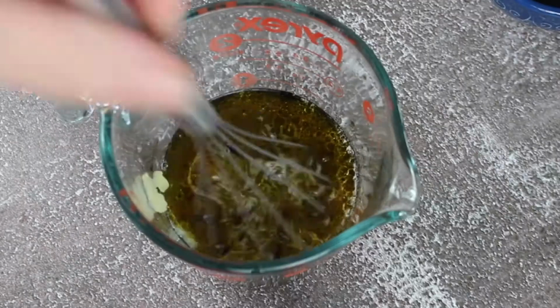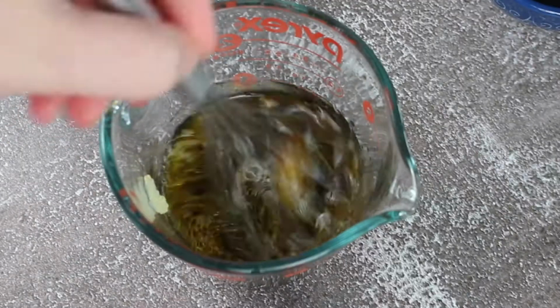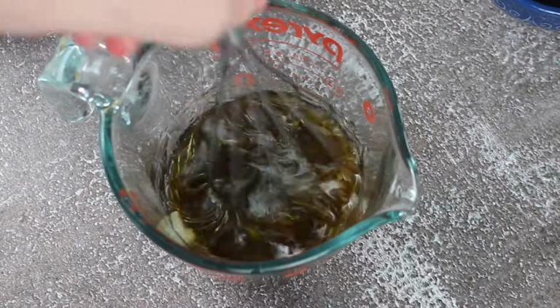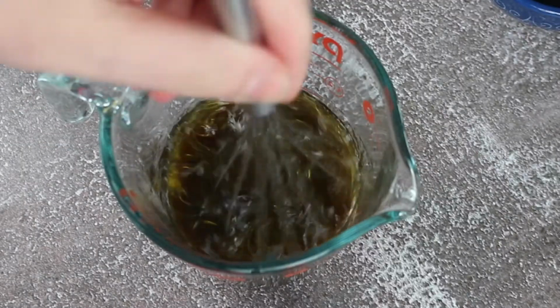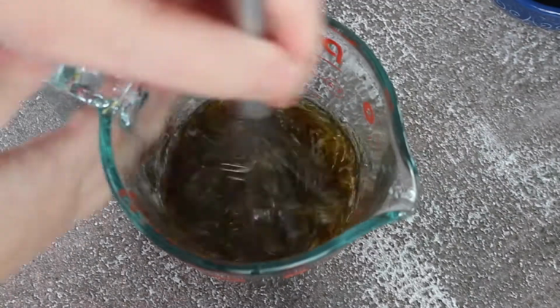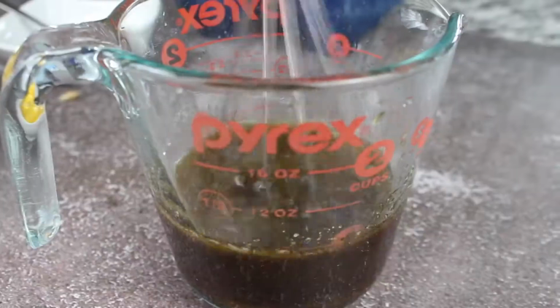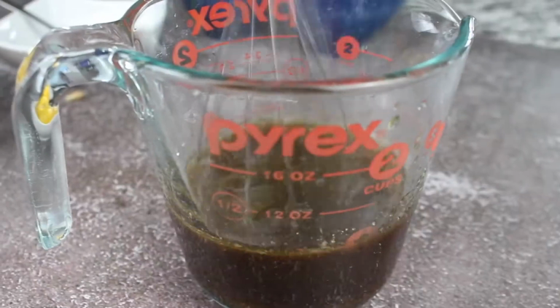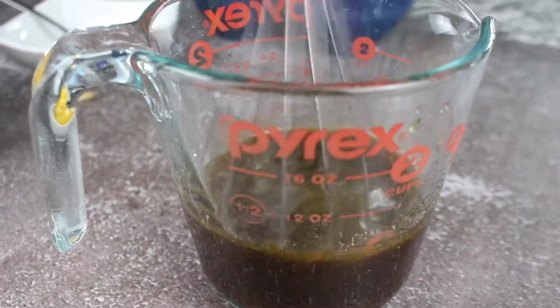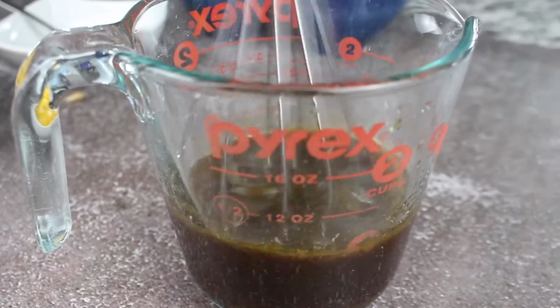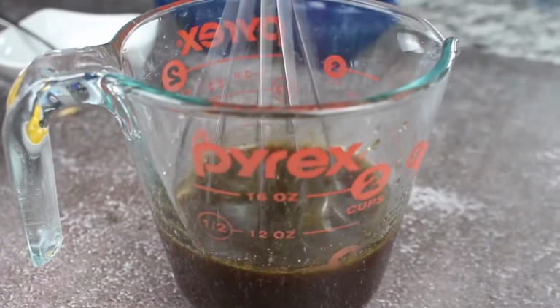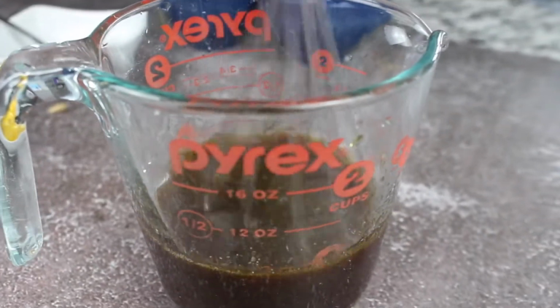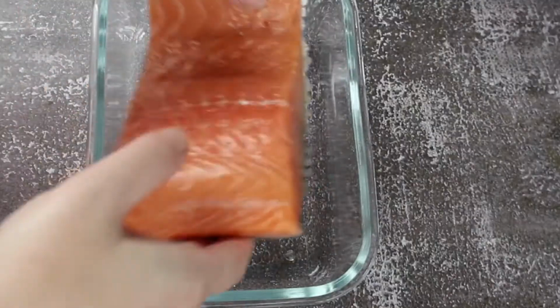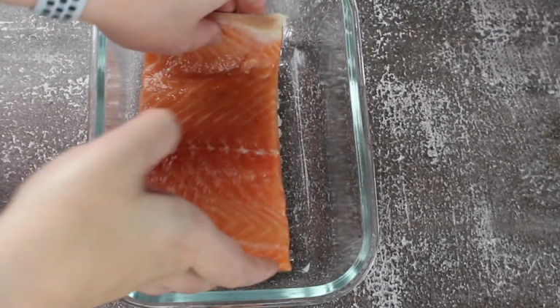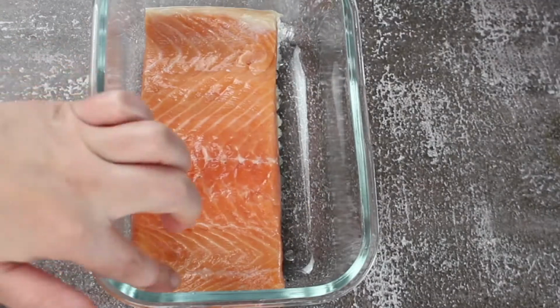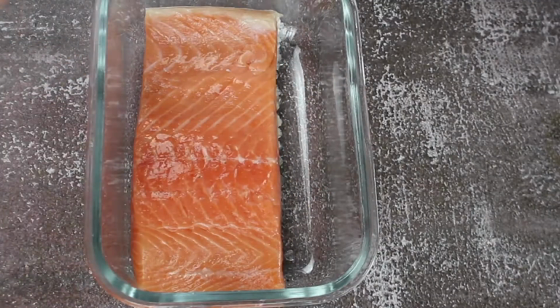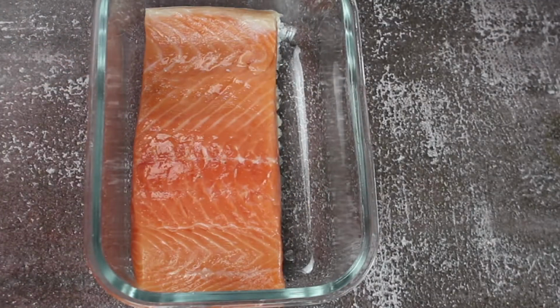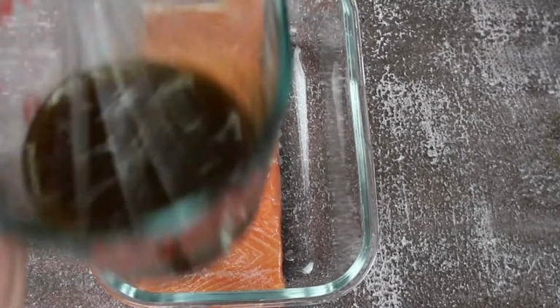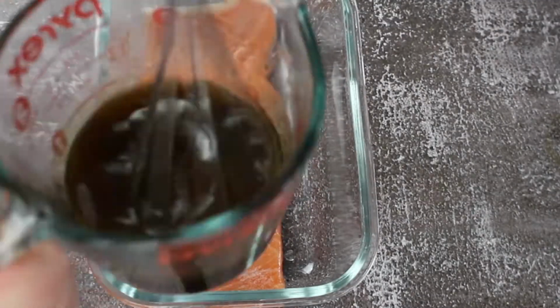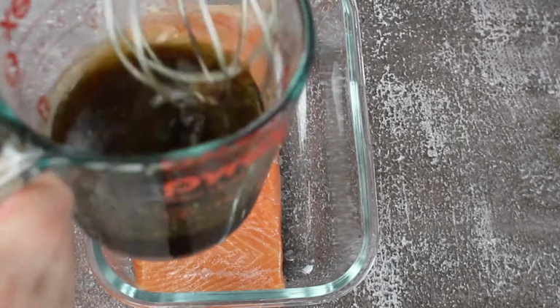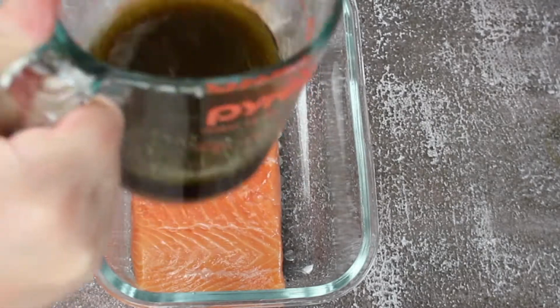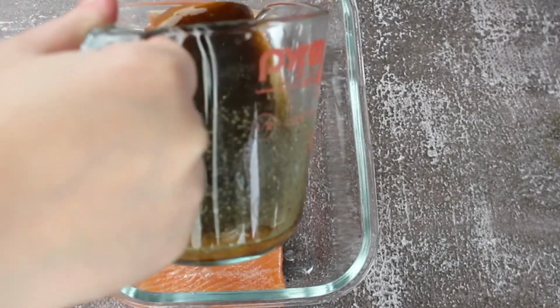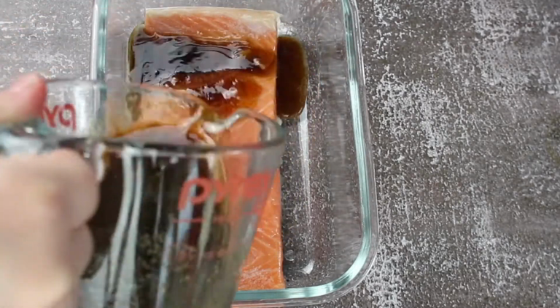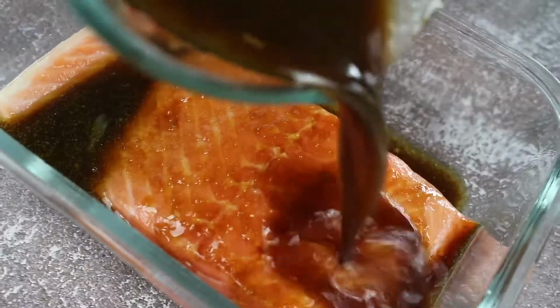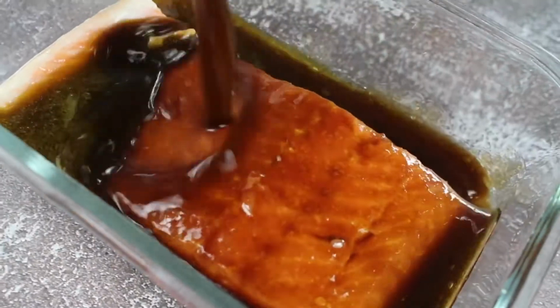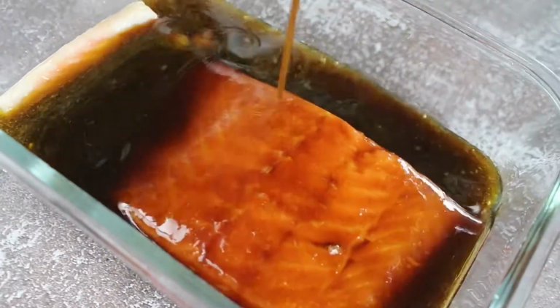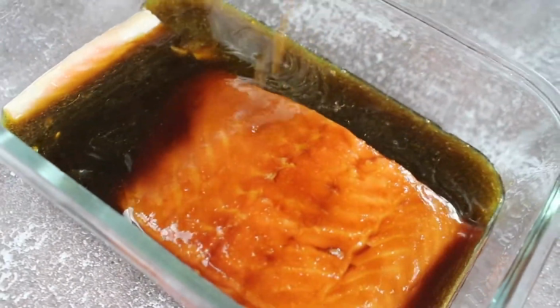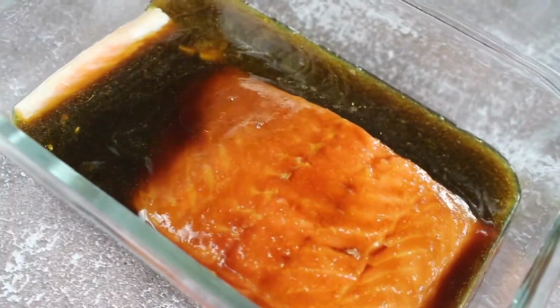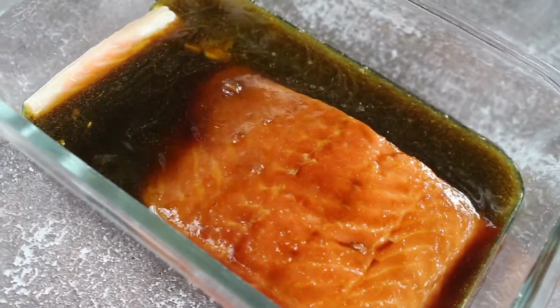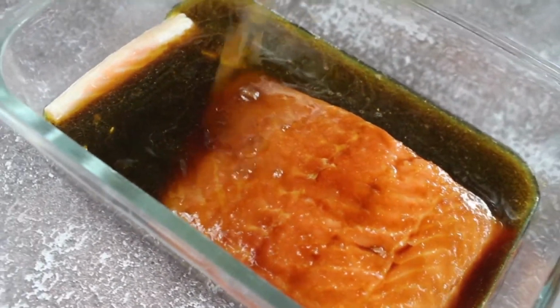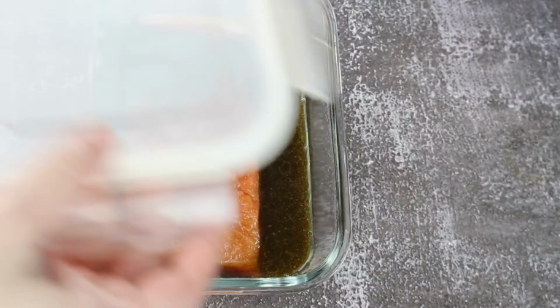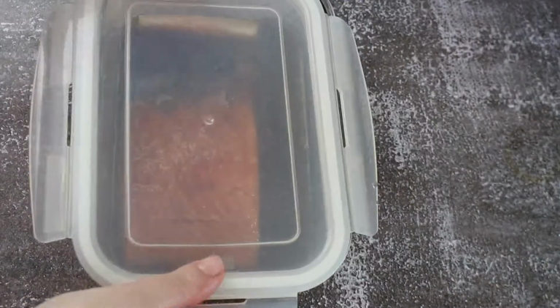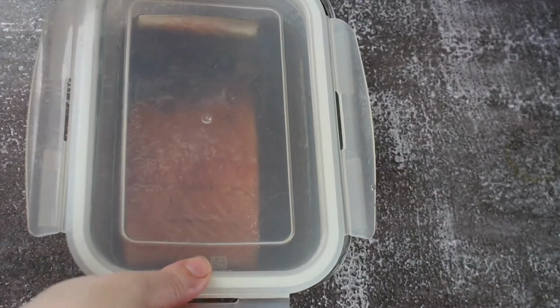Mix your marinade well until all the ingredients are incorporated together. Place your salmon in a sealed container. You can marinate this overnight or at least one to two hours before air frying. I marinated mine overnight.